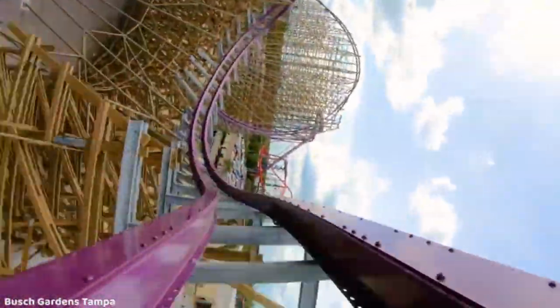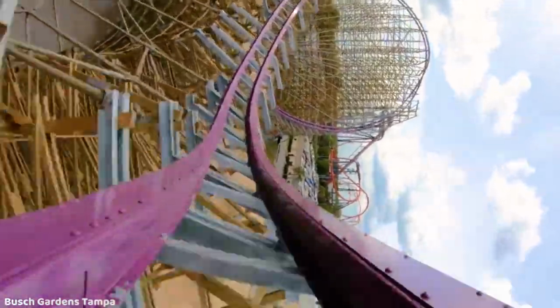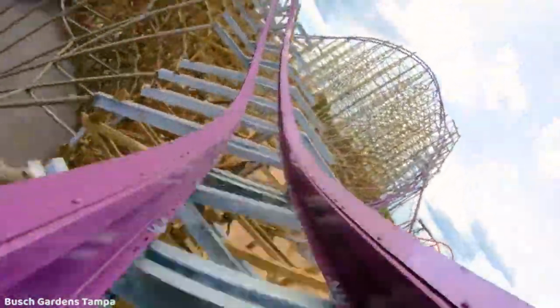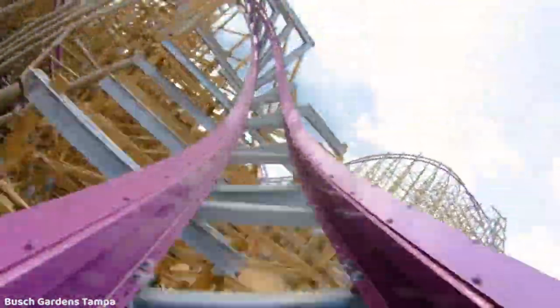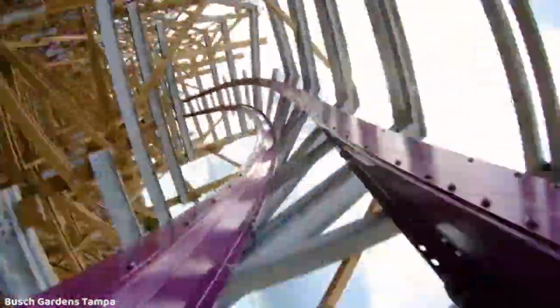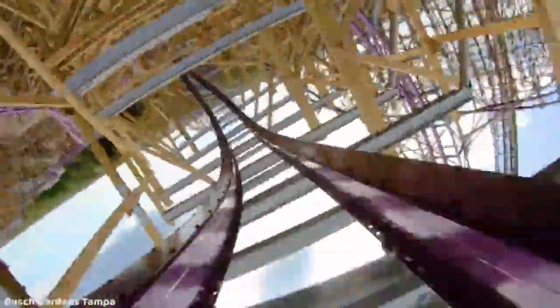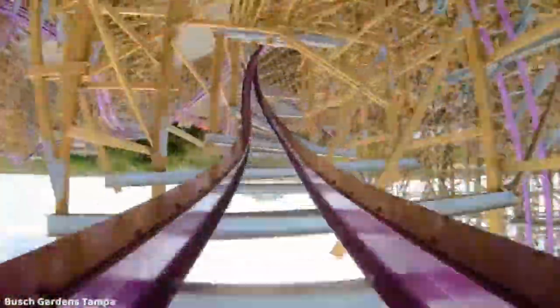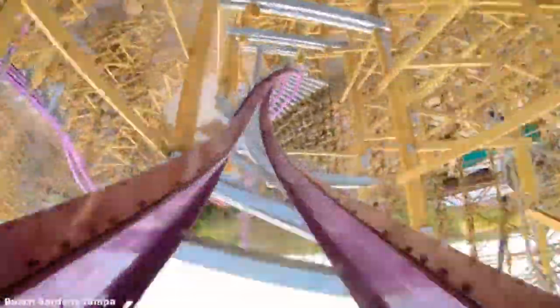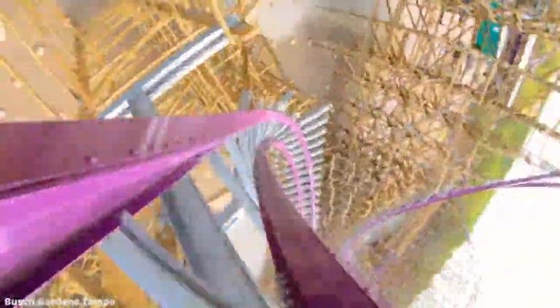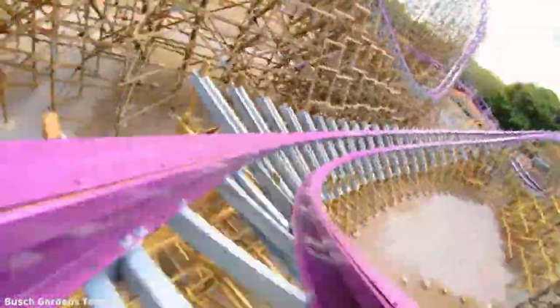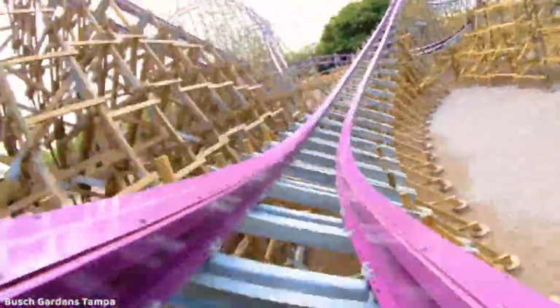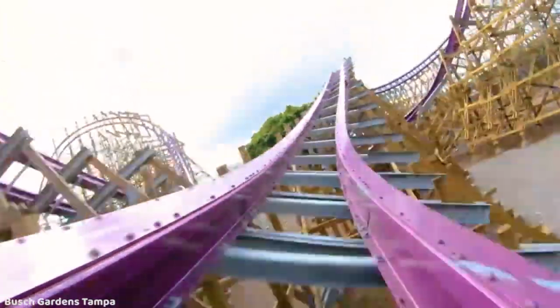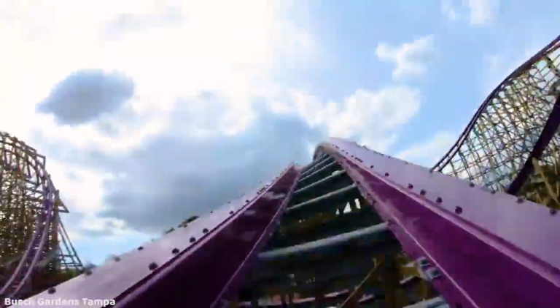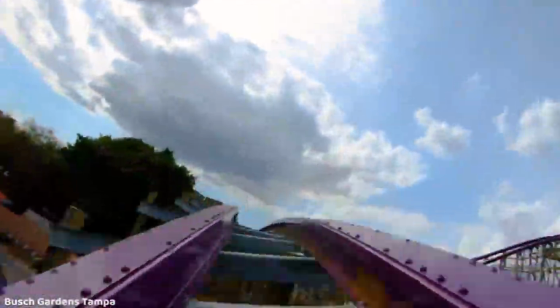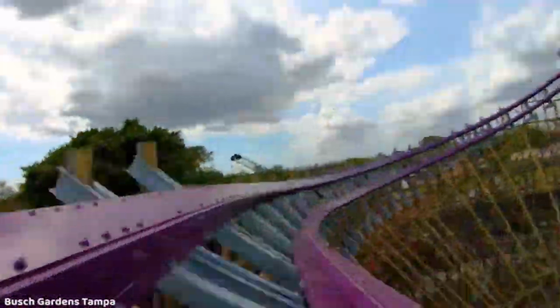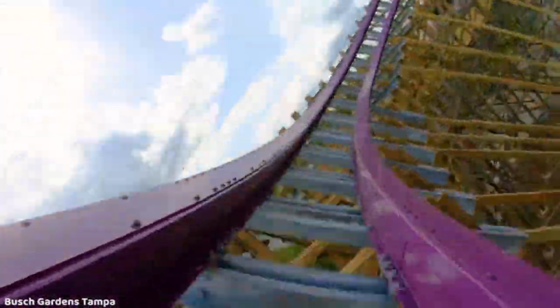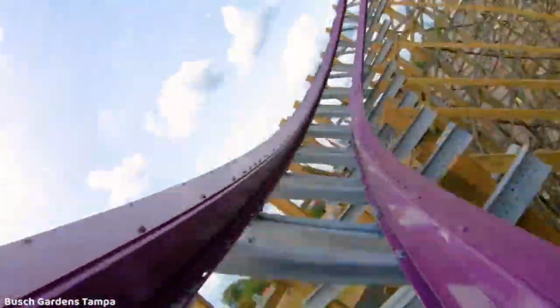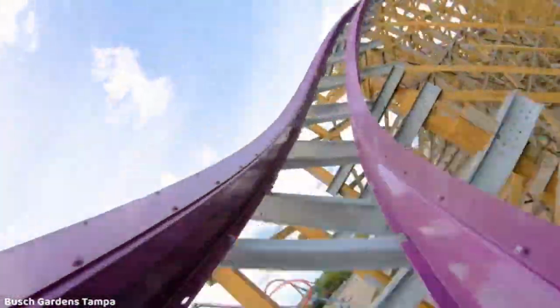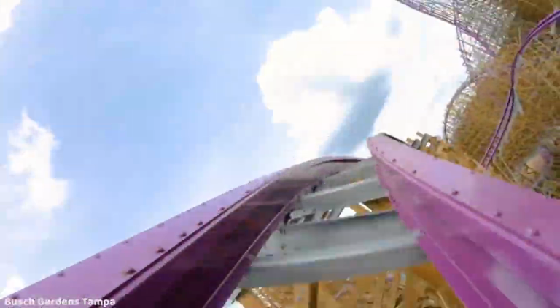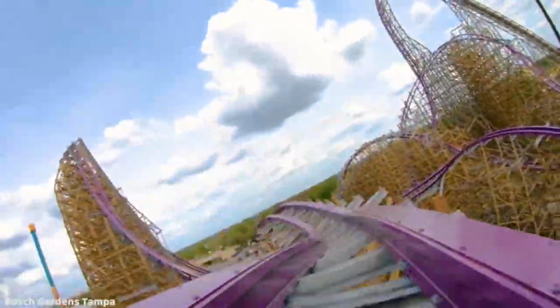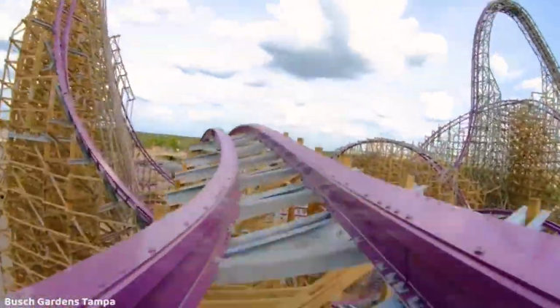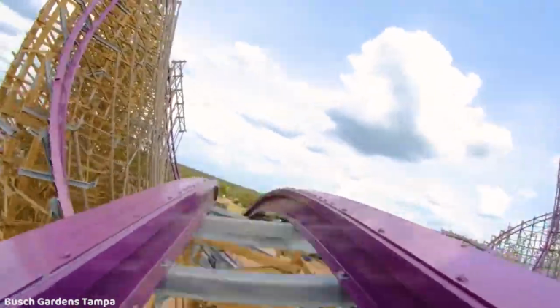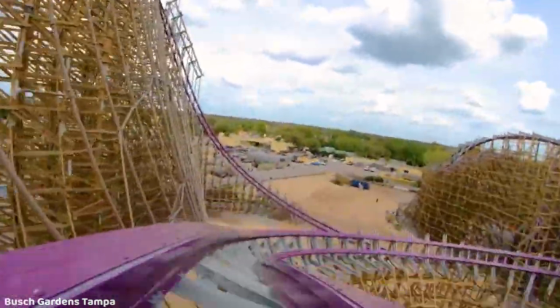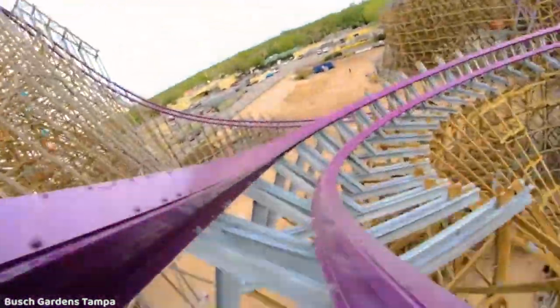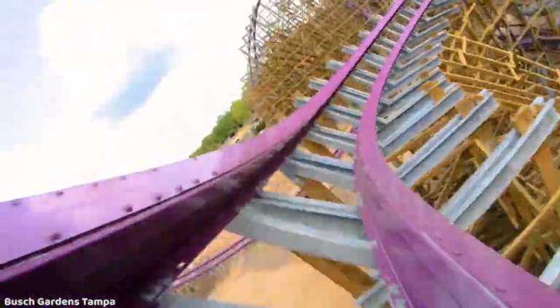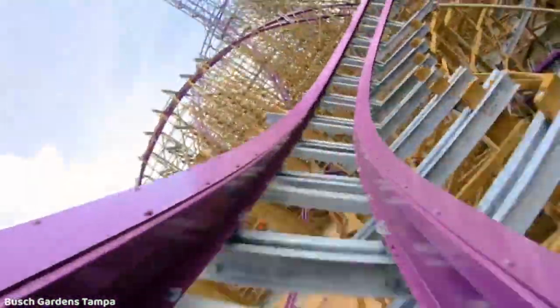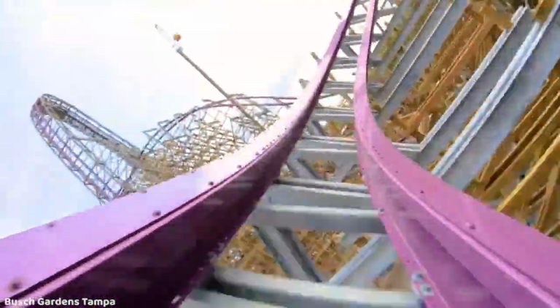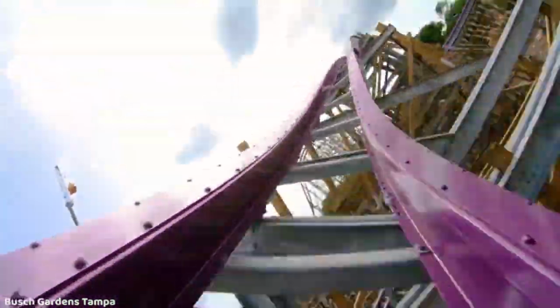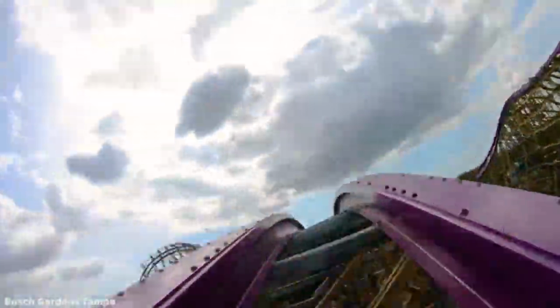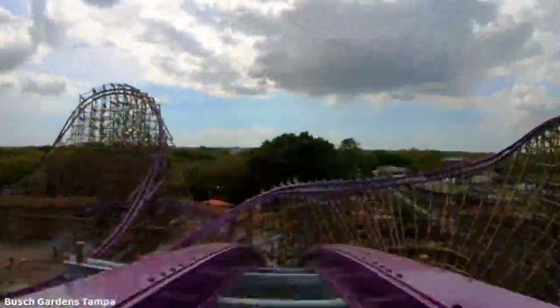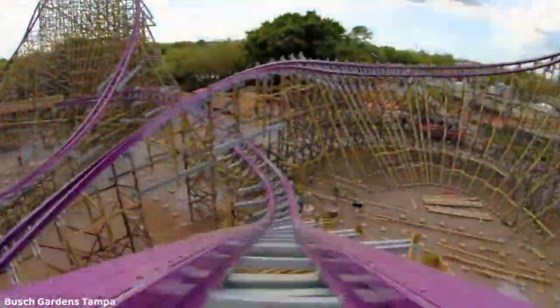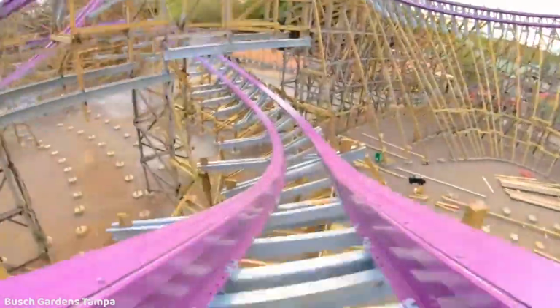Iron Gwazi looks absolutely incredible. I can't wait to hear the reactions from people that actually get to ride it next year — it's going to be really exciting. This is definitely a great thing for the industry. I don't have a whole lot else to add that other people haven't already said.